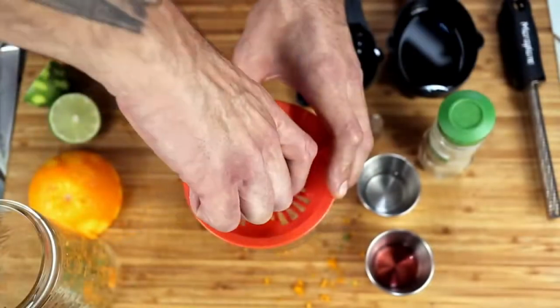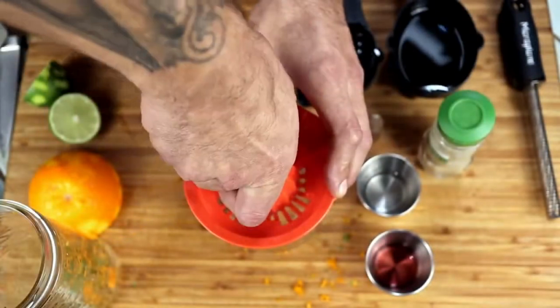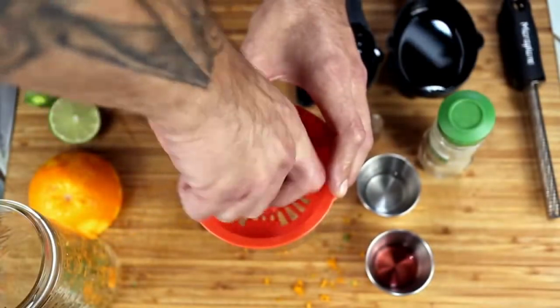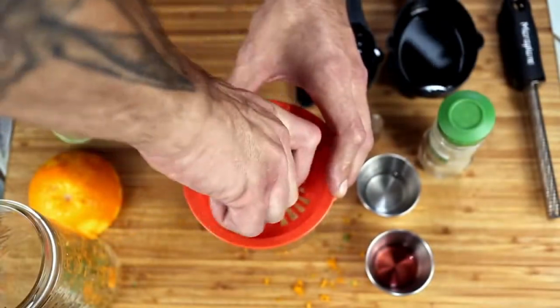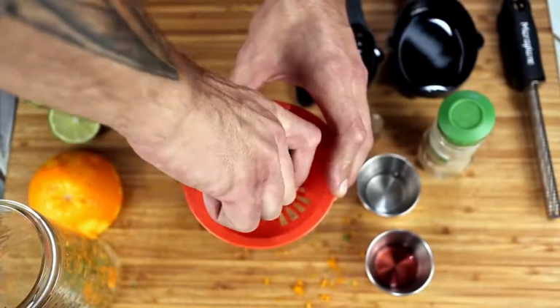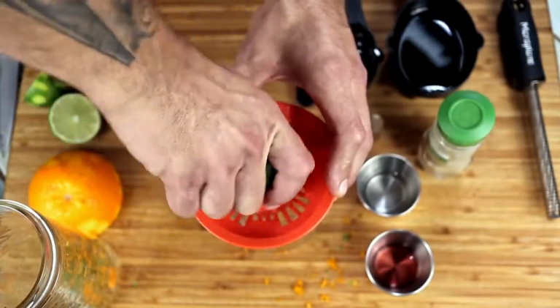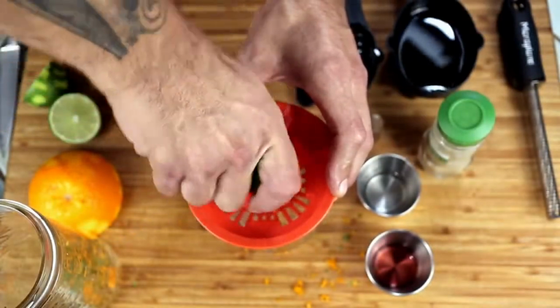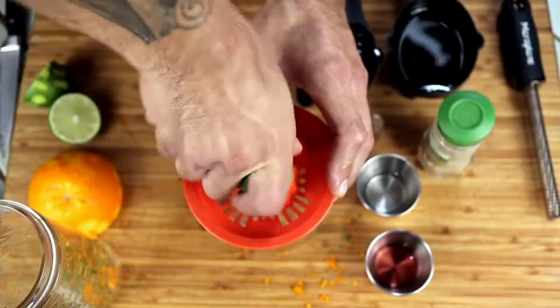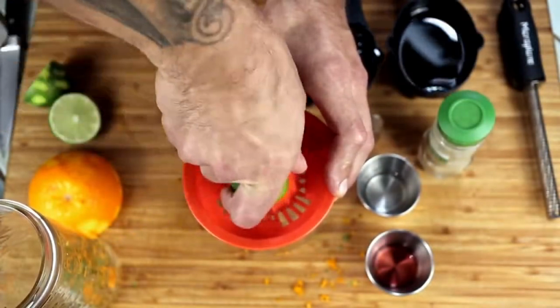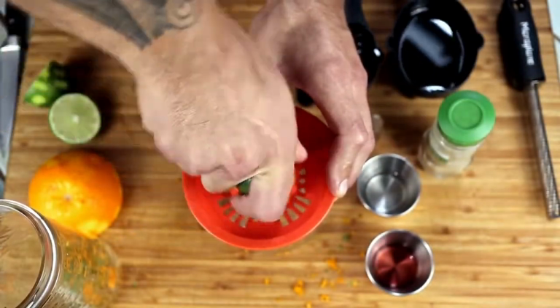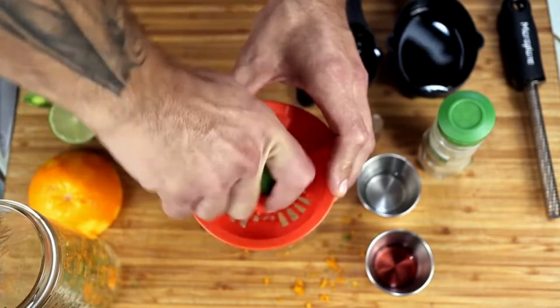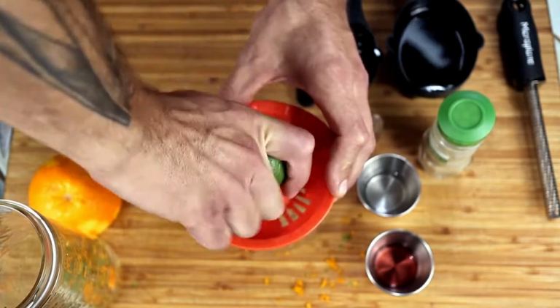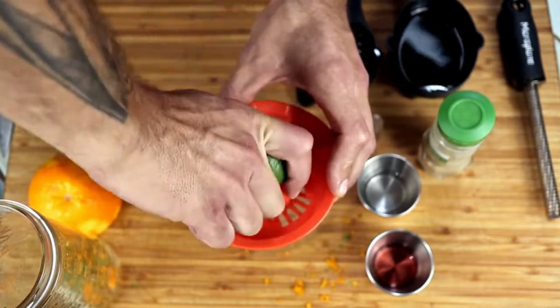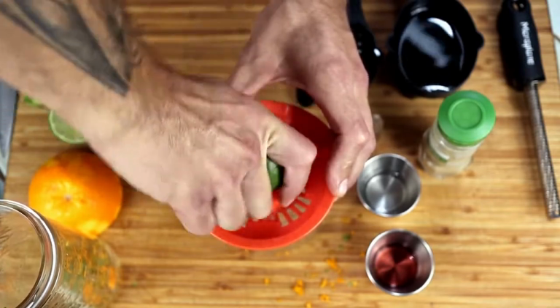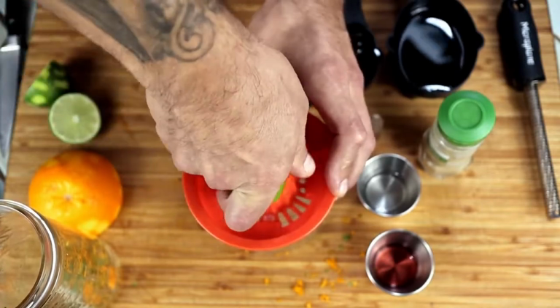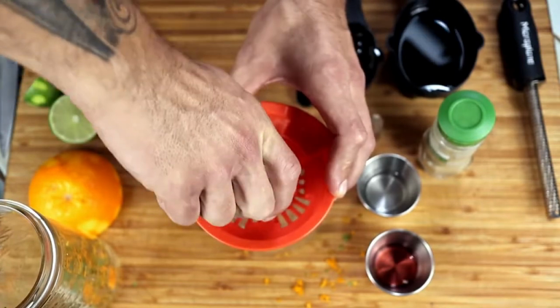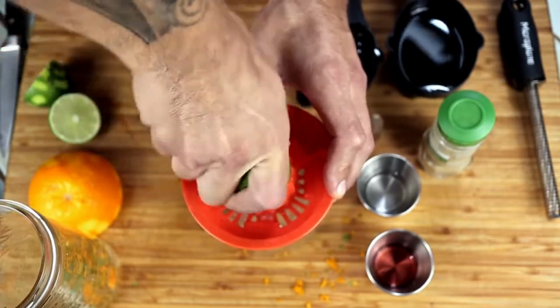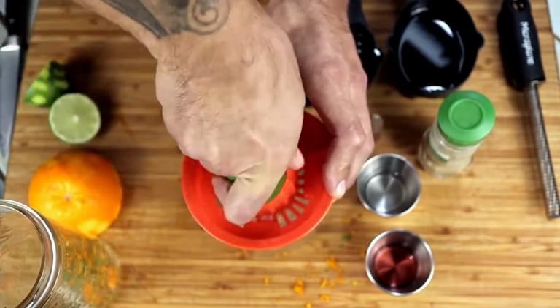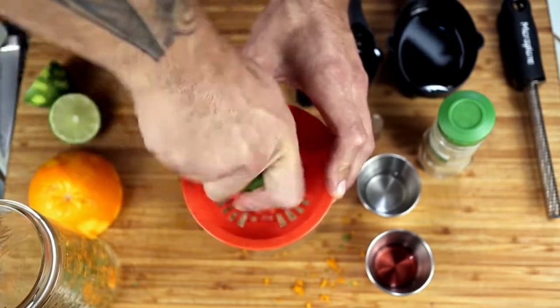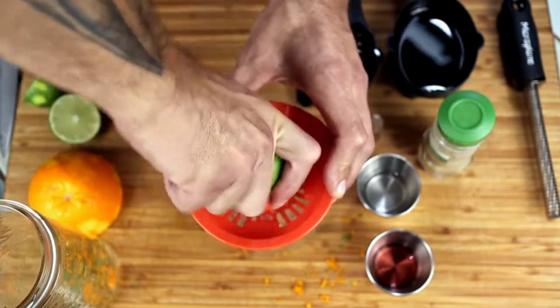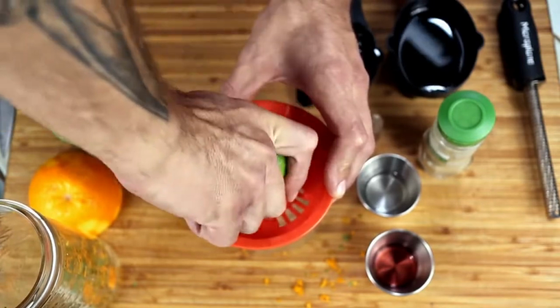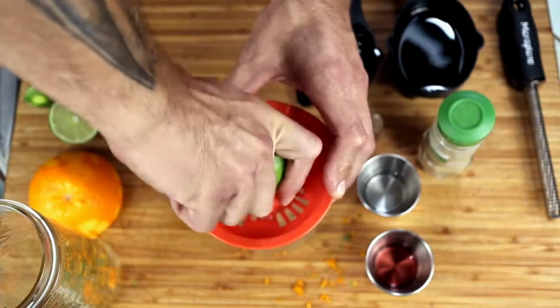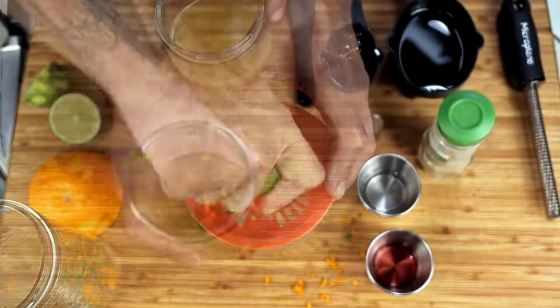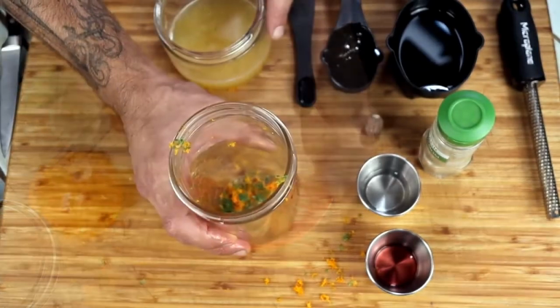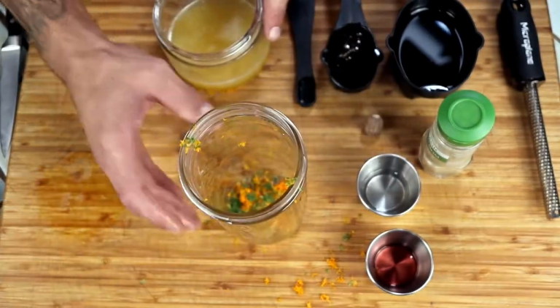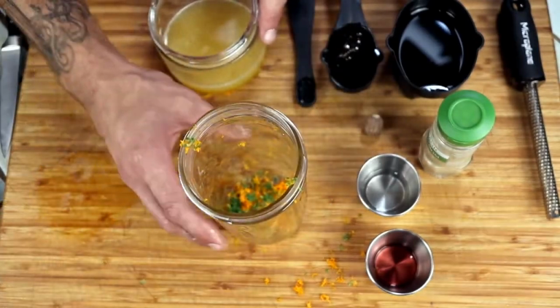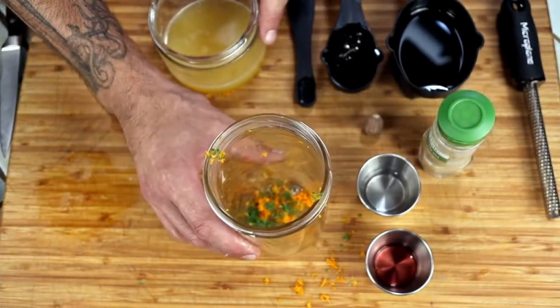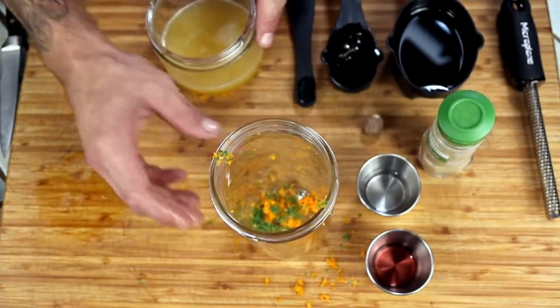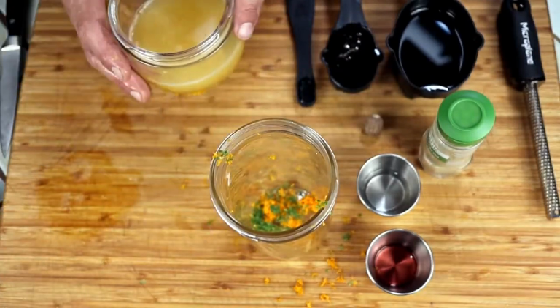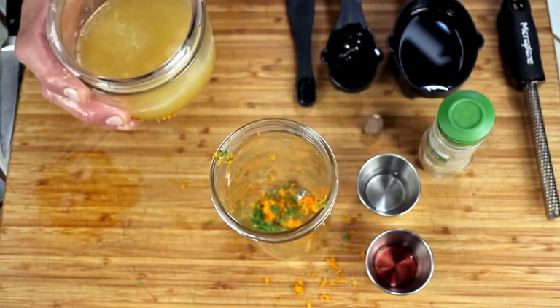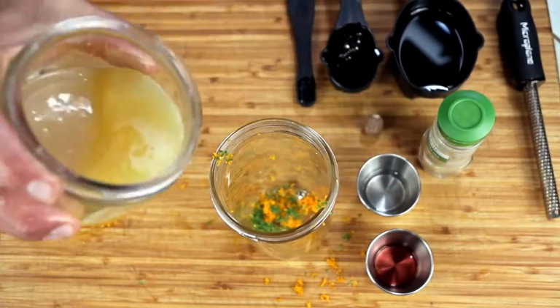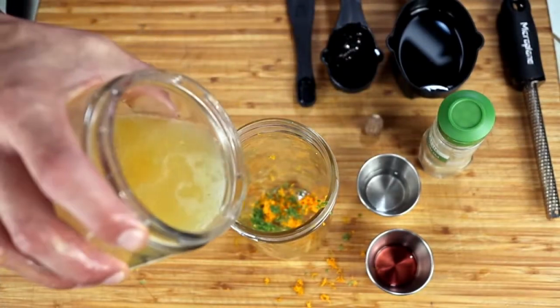Now take the juice from two limes and half of an orange. Put the juice into our jar and start tossing in all of the other ingredients.